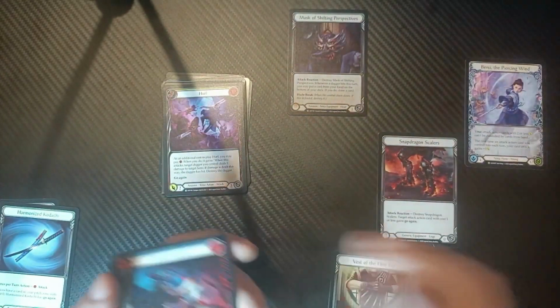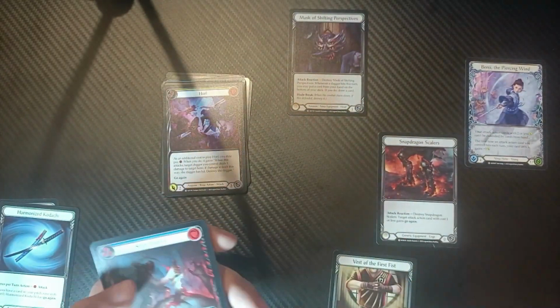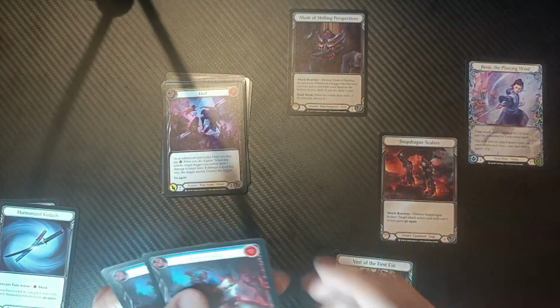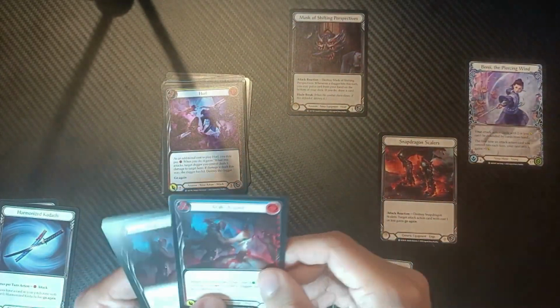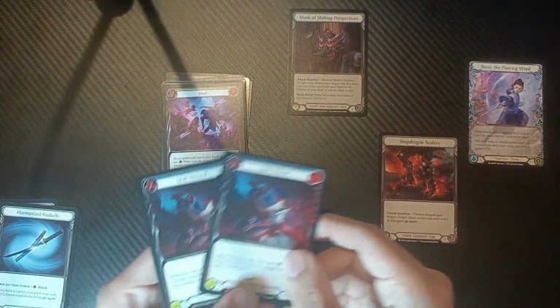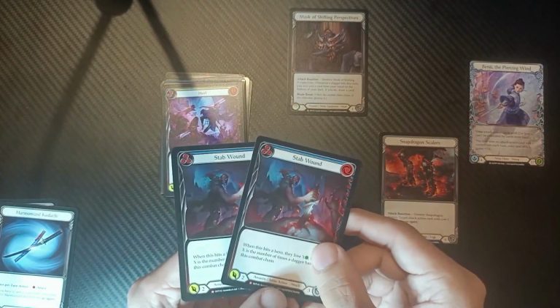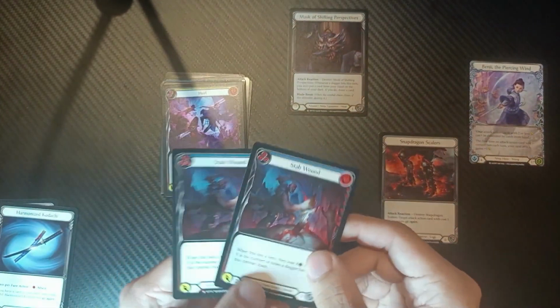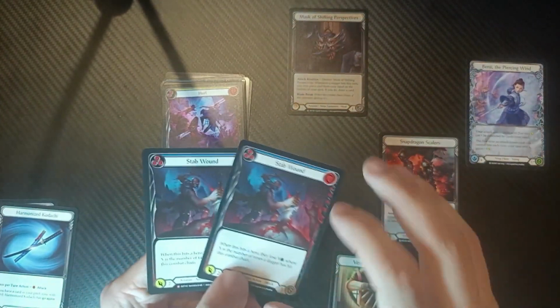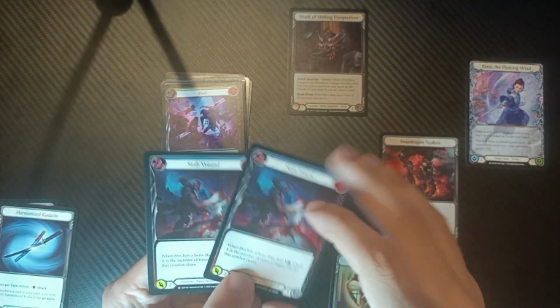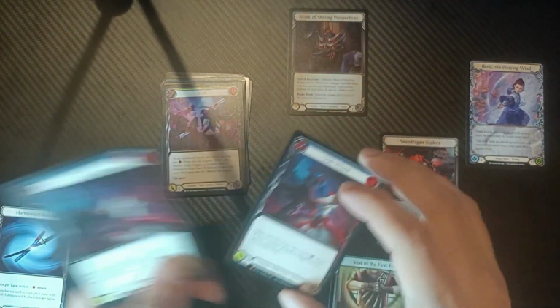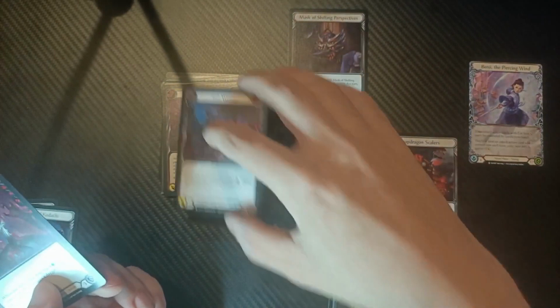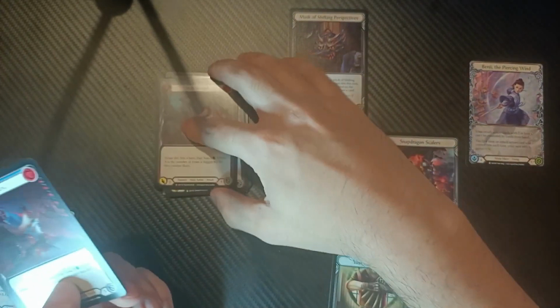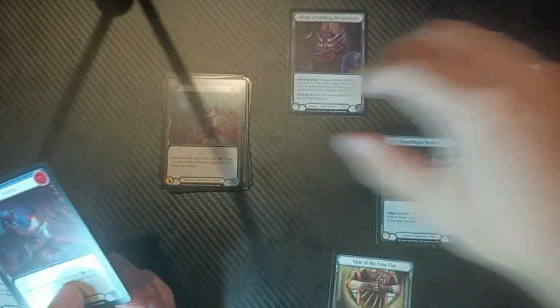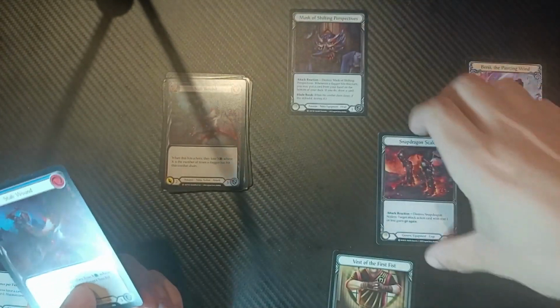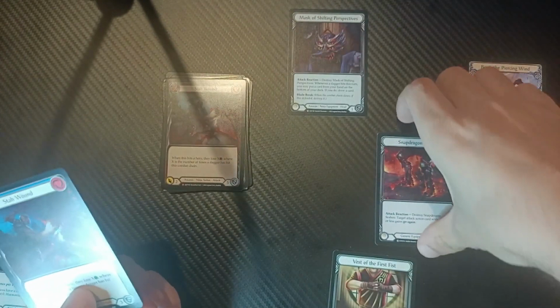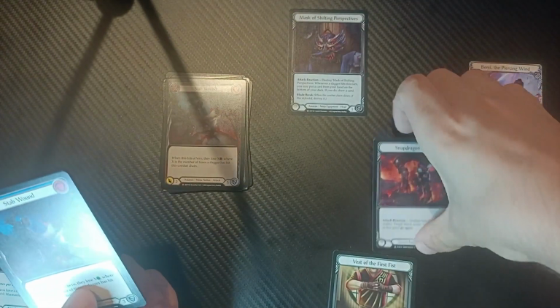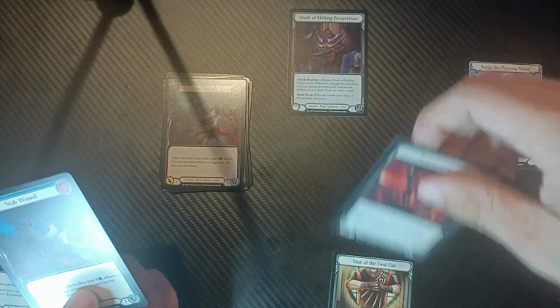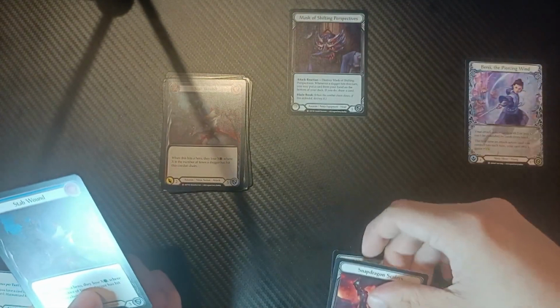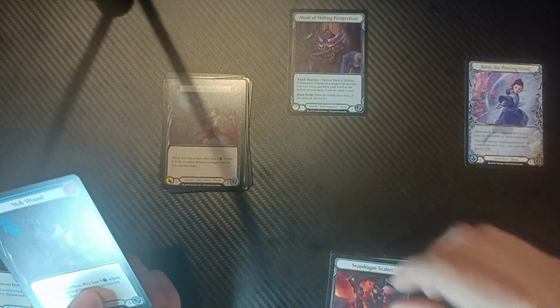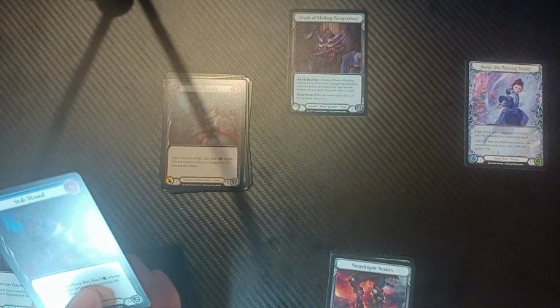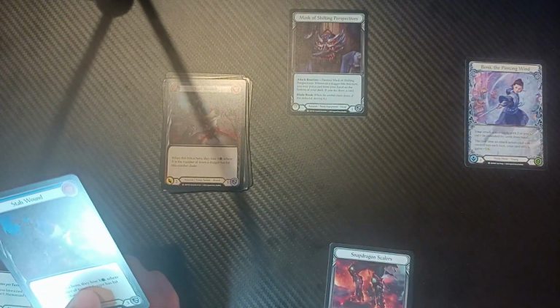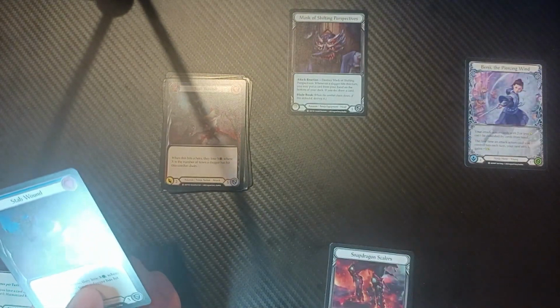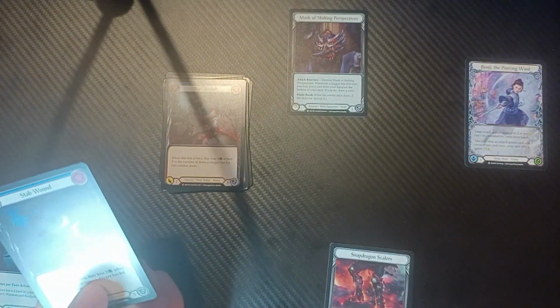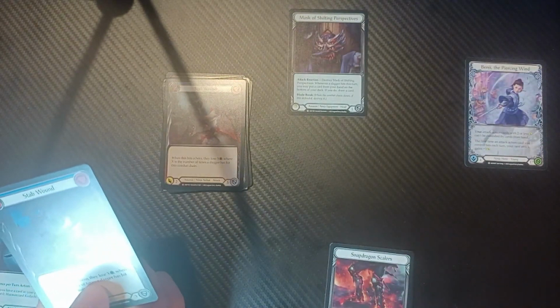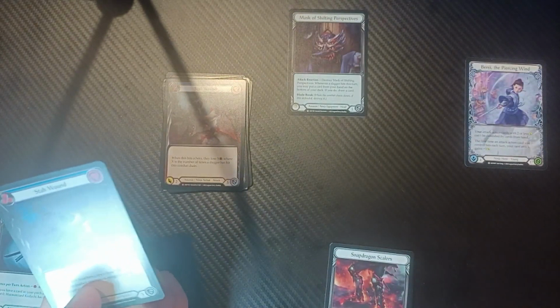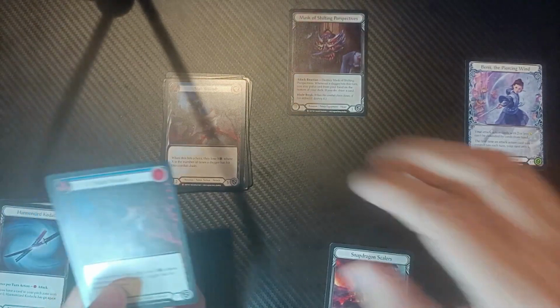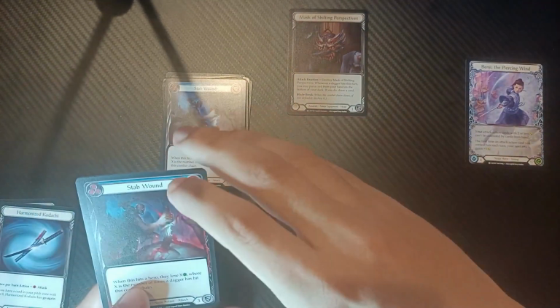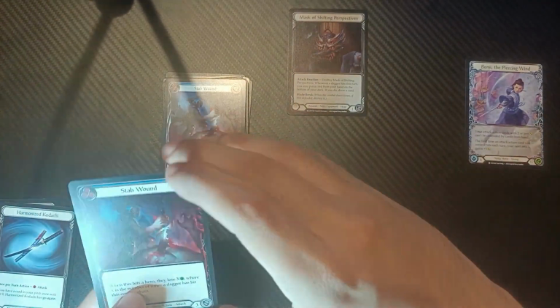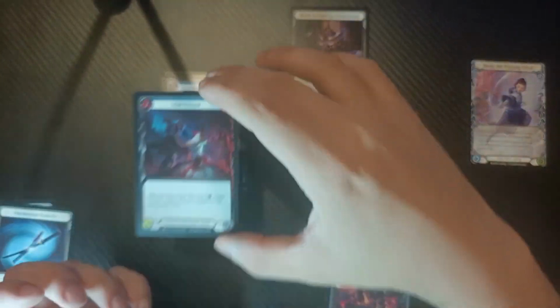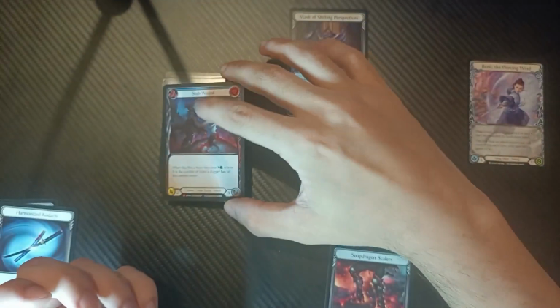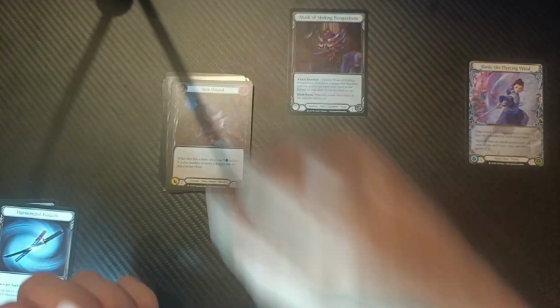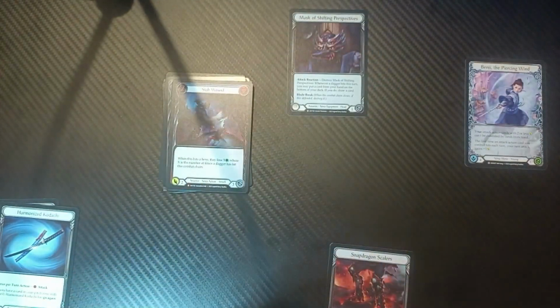From there we rub salt in the wound with another Hurl for free for some bonus damage. And here's the combo finisher: double Stab Wound. You play Stab Wound, activate your Snapdragon Scalers for go again, and then play another Stab Wound.